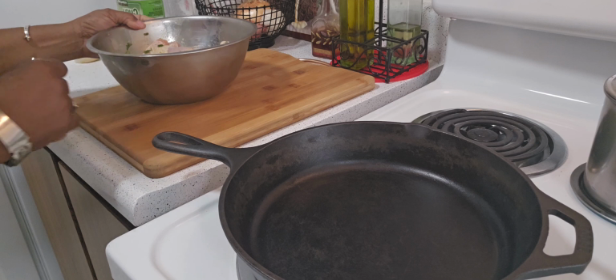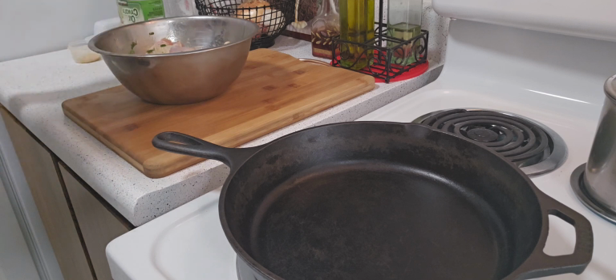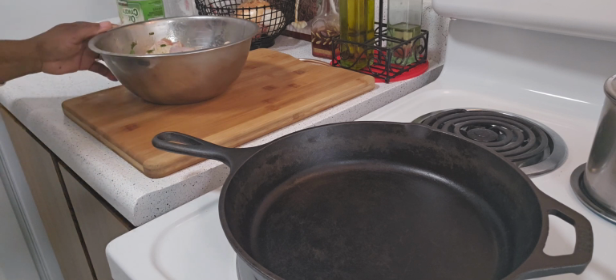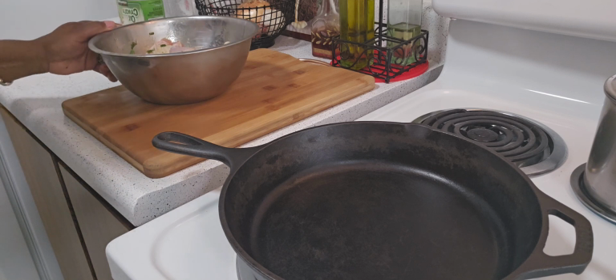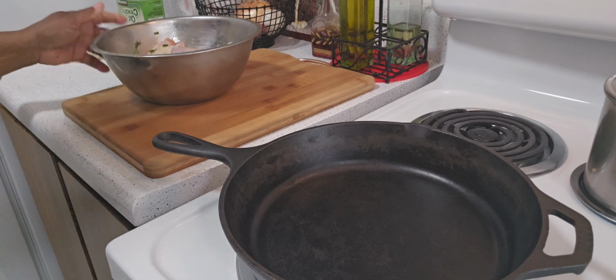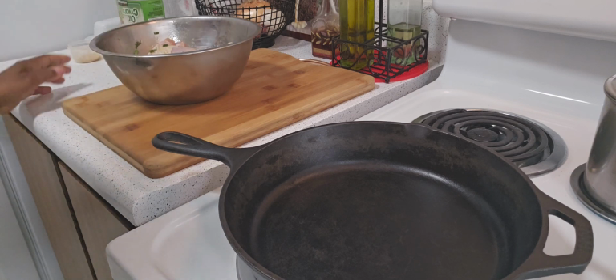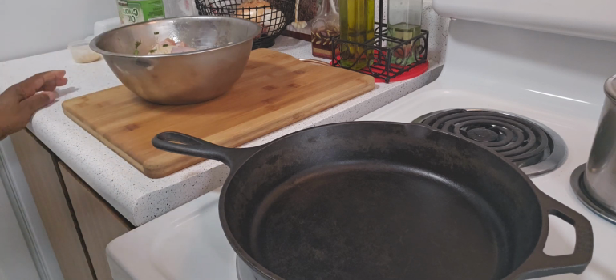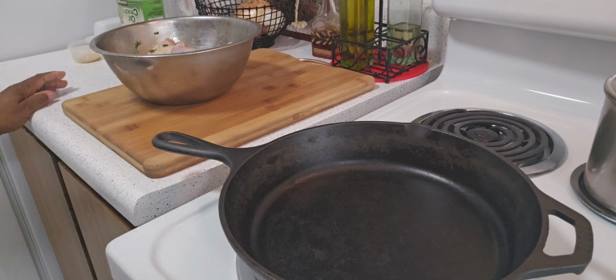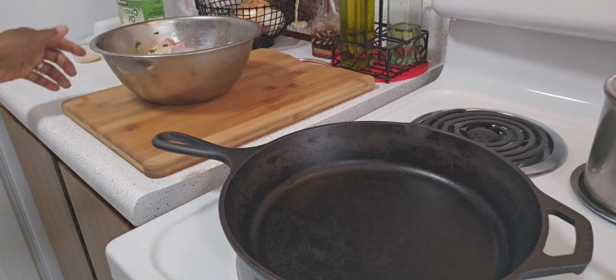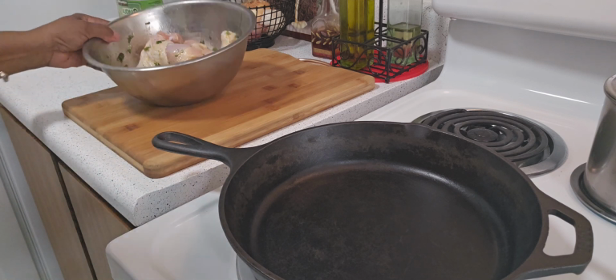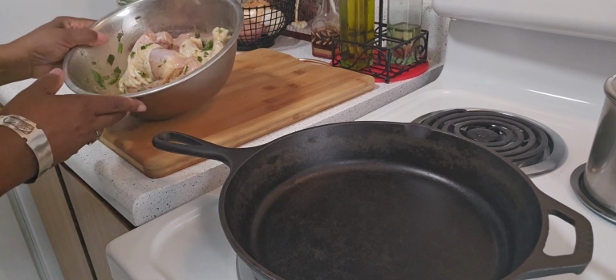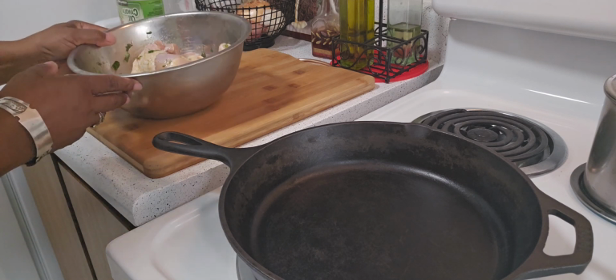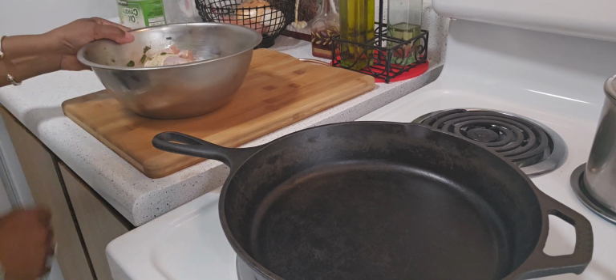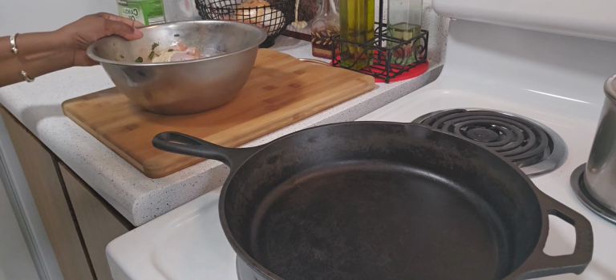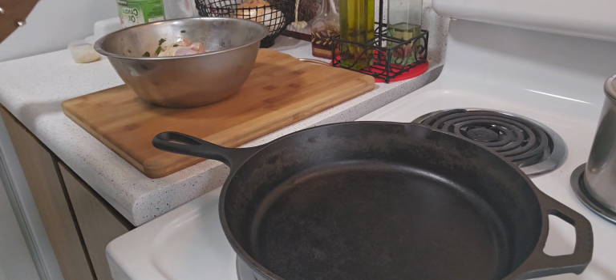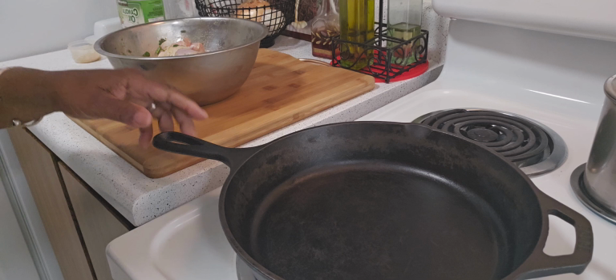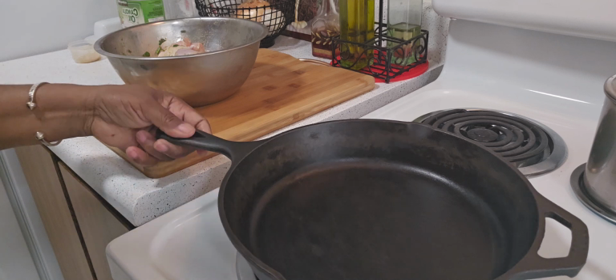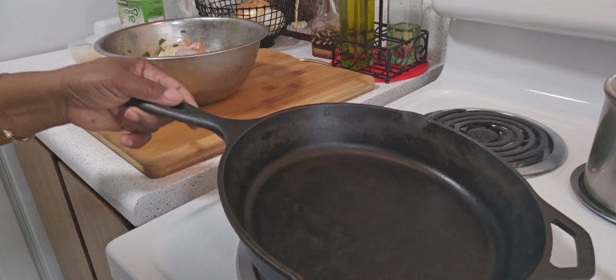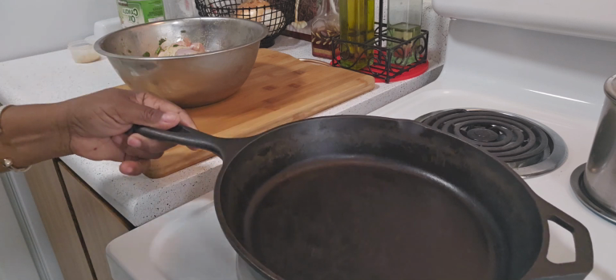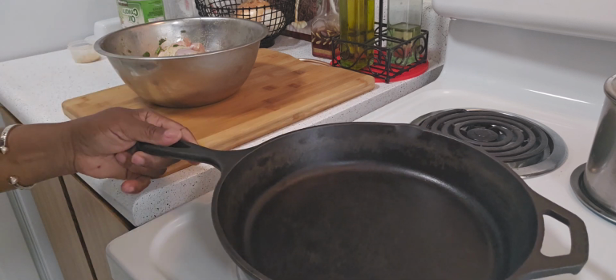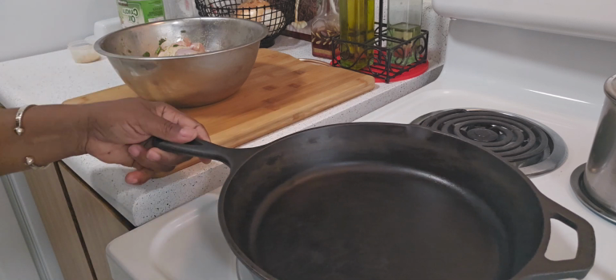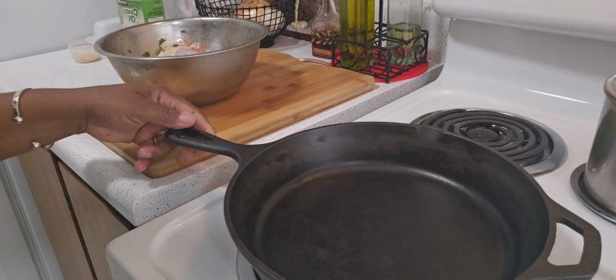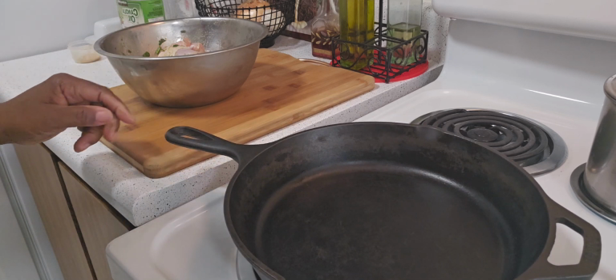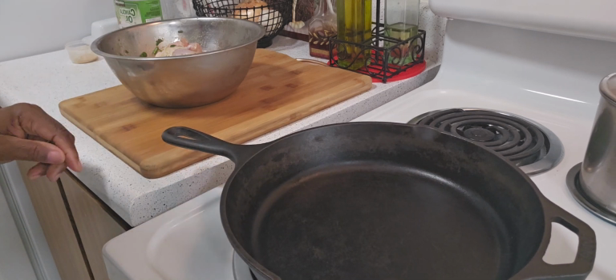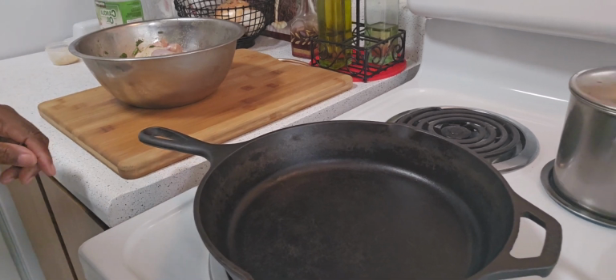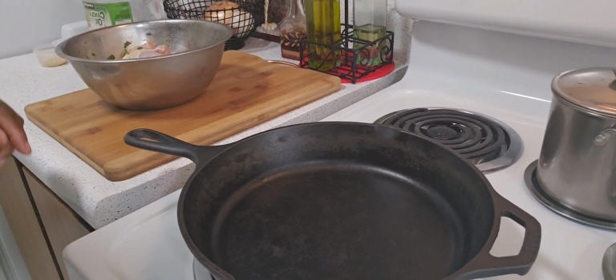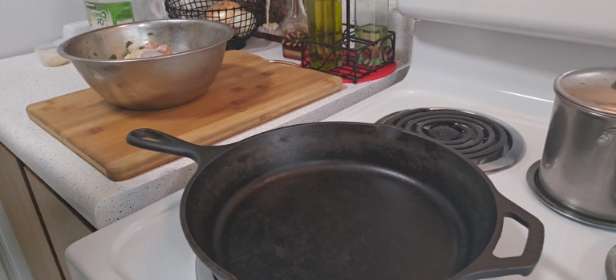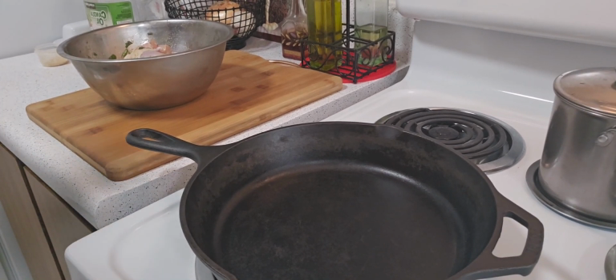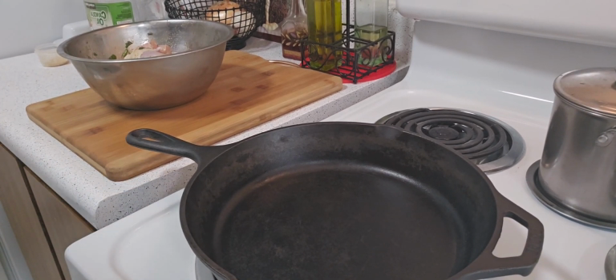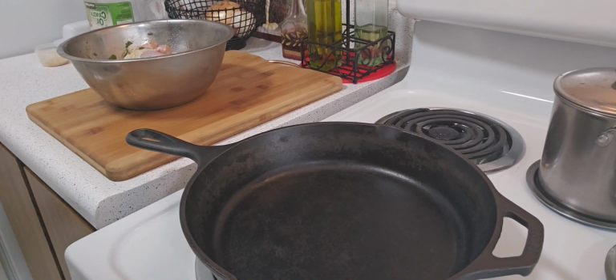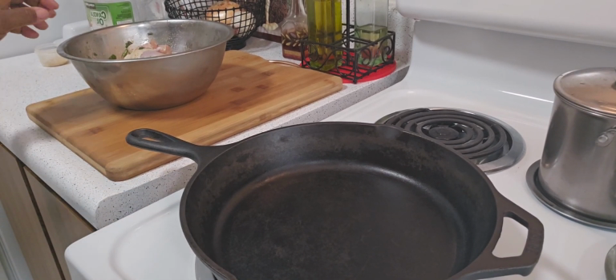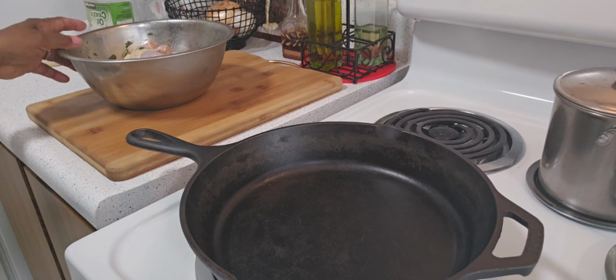Before I get started, I want to welcome you to my channel and thank you for stopping by. I'm going to be using my cast iron skillet and I have my oven at 375.